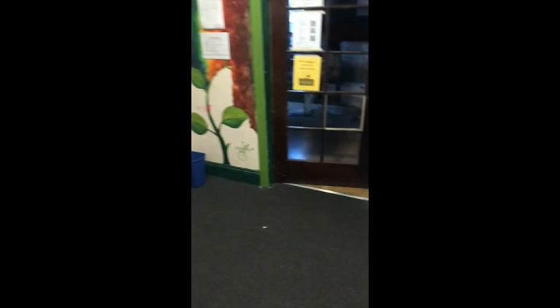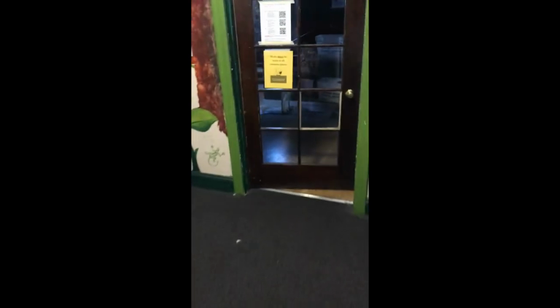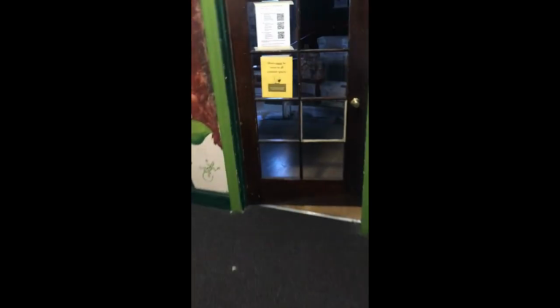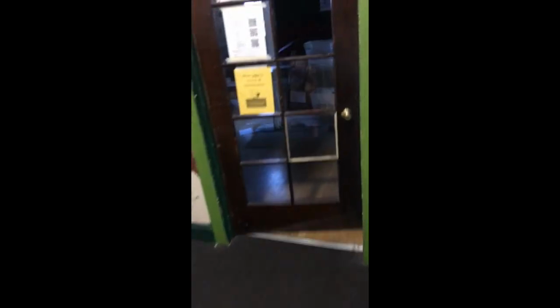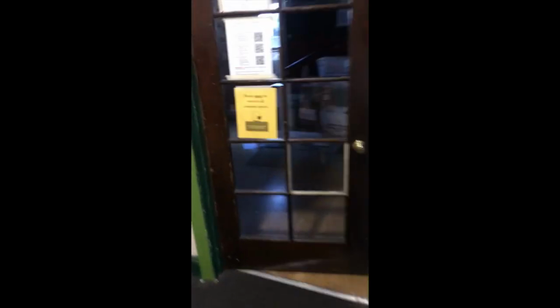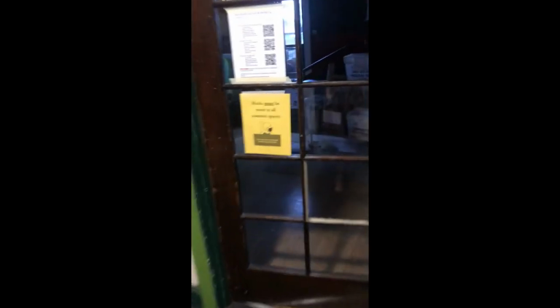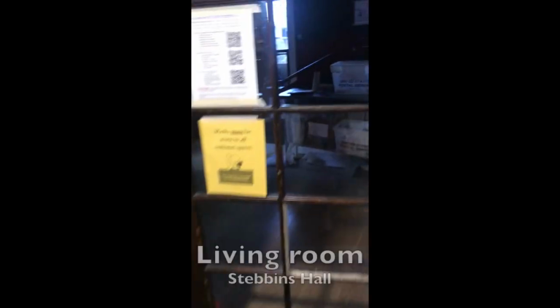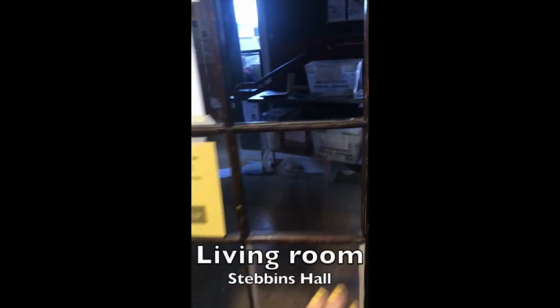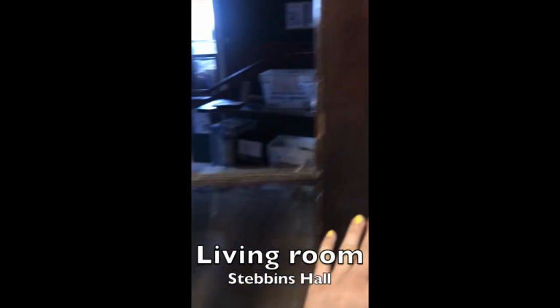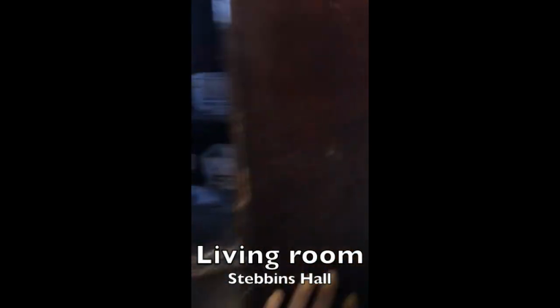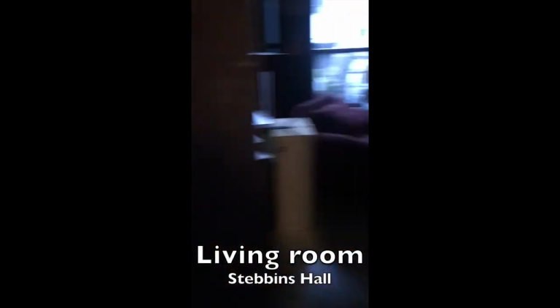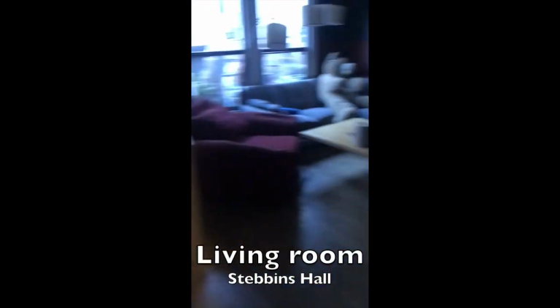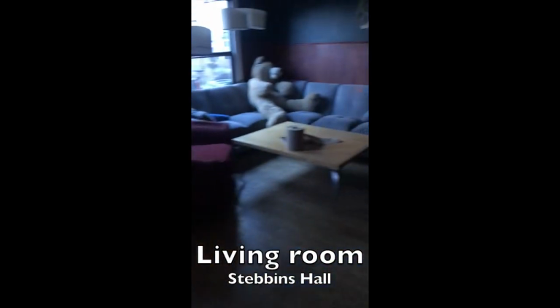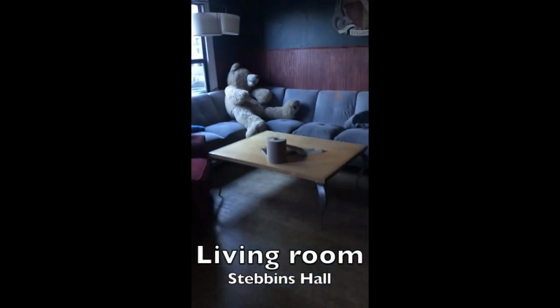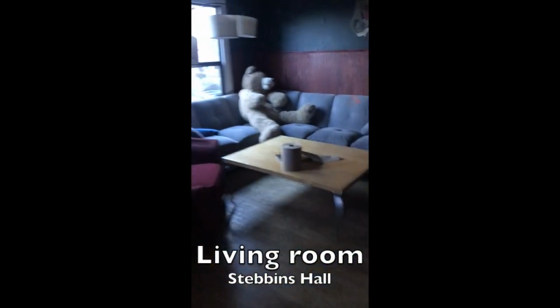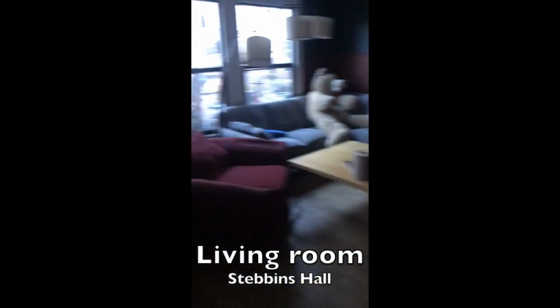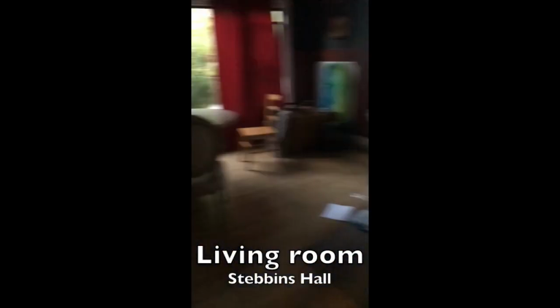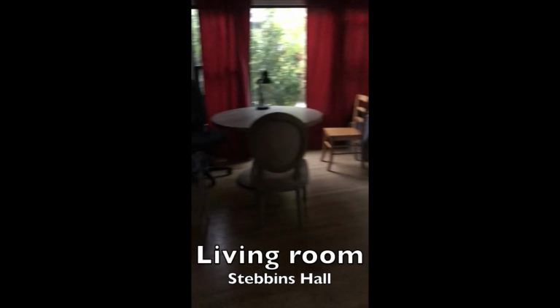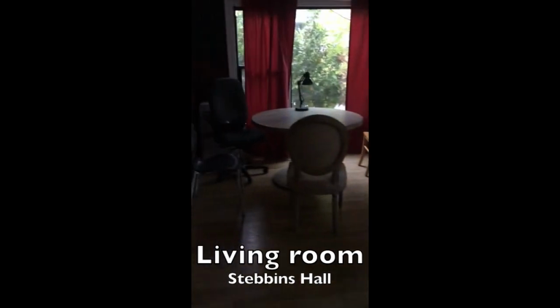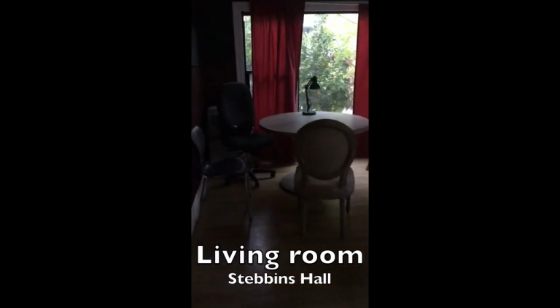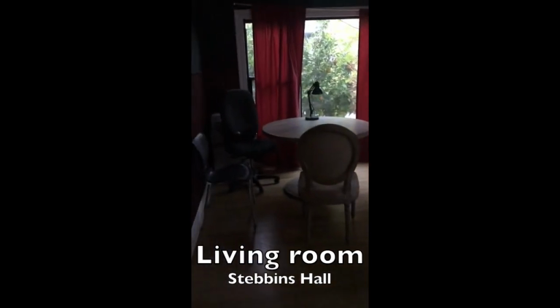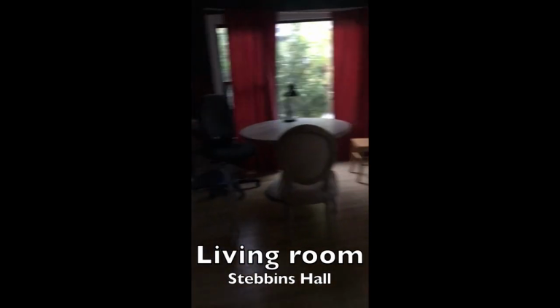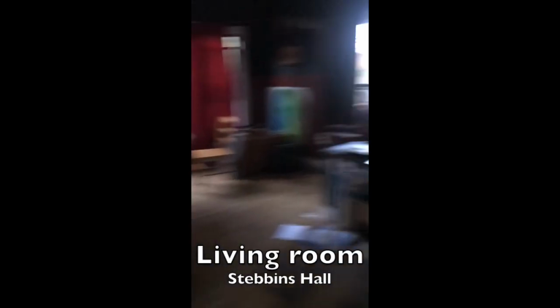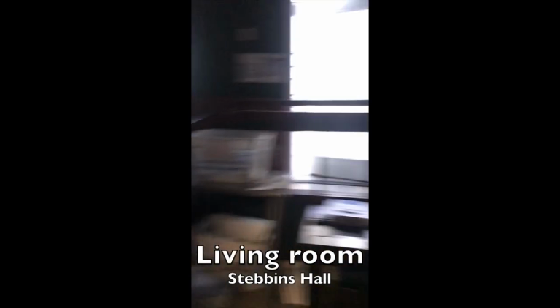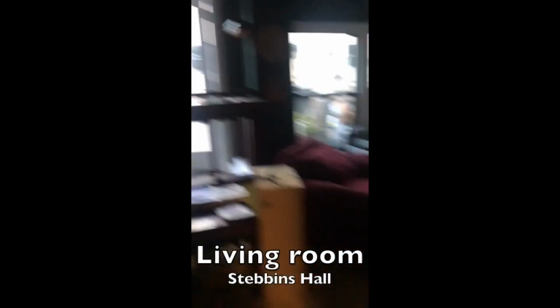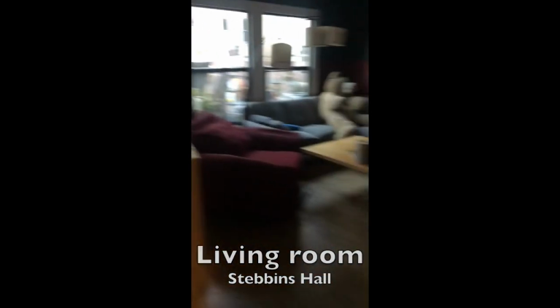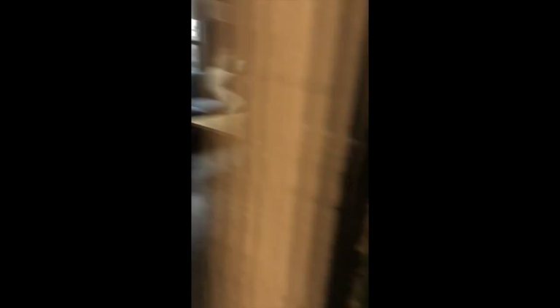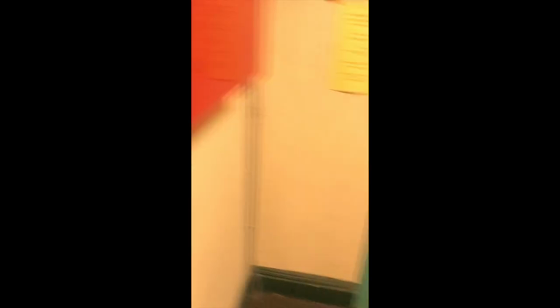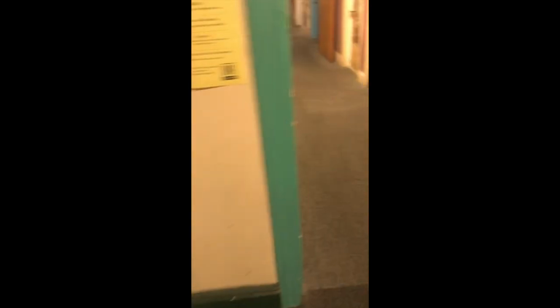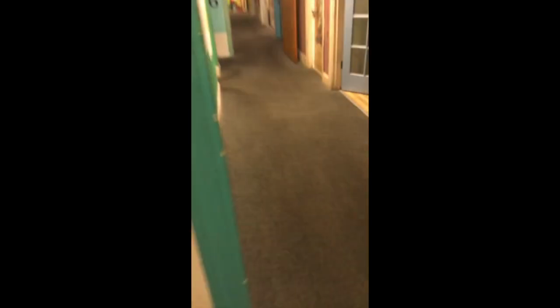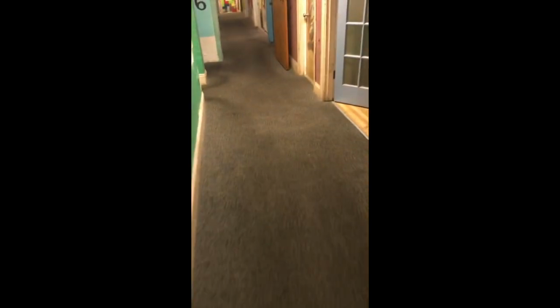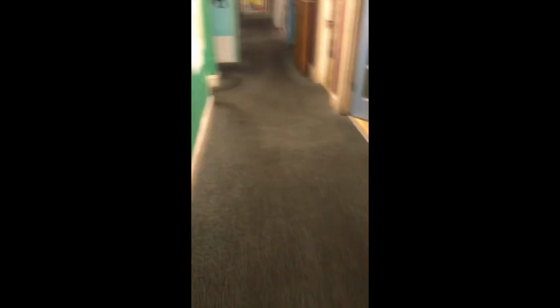And here is the living room or the lounge. Lots of couches, just a lot of sitting area for people to hang out.